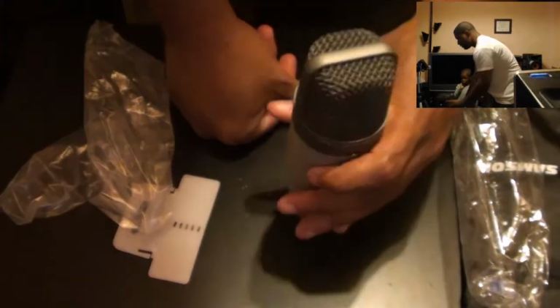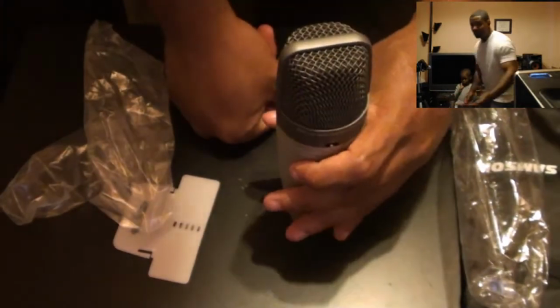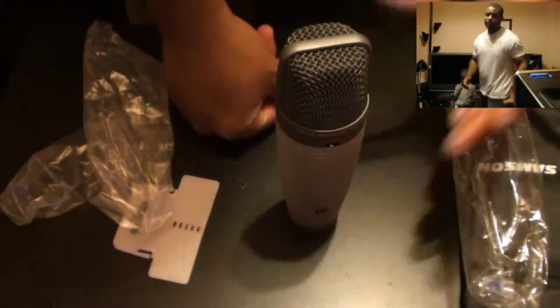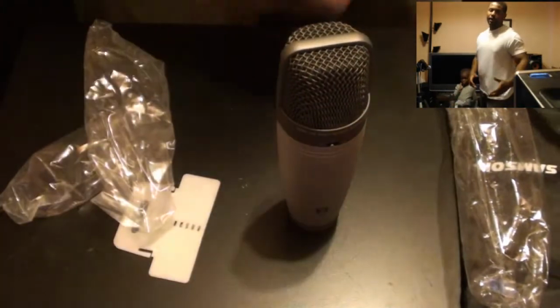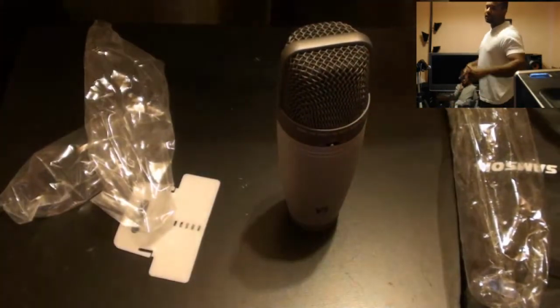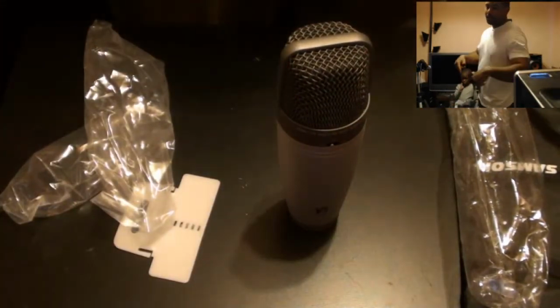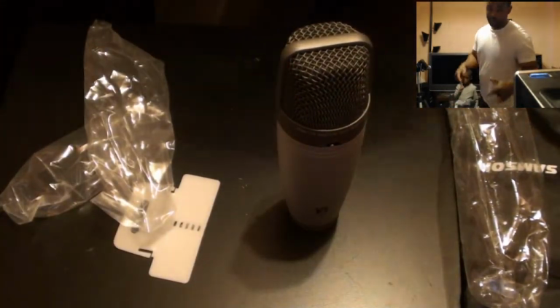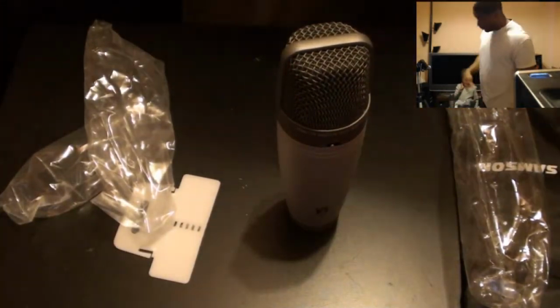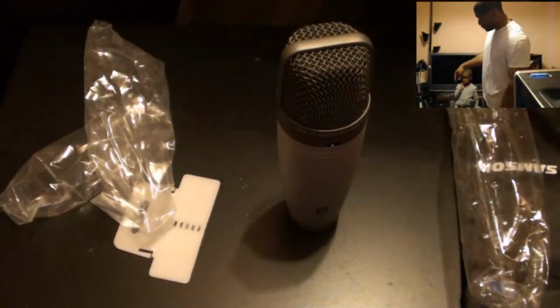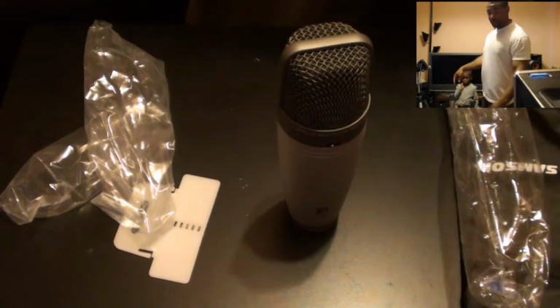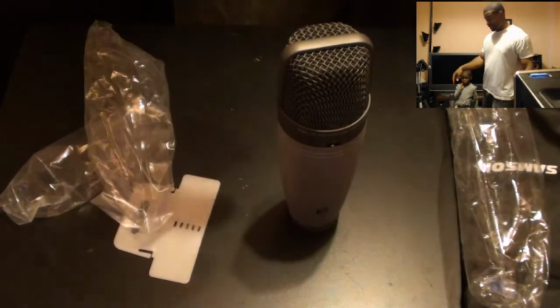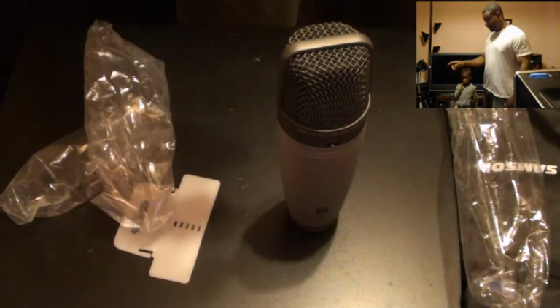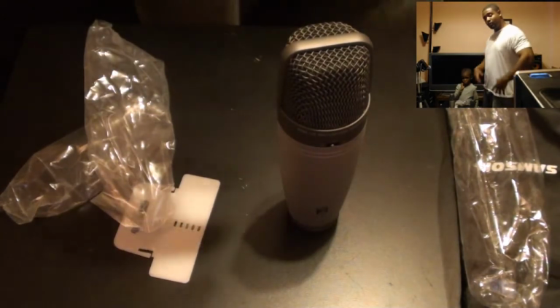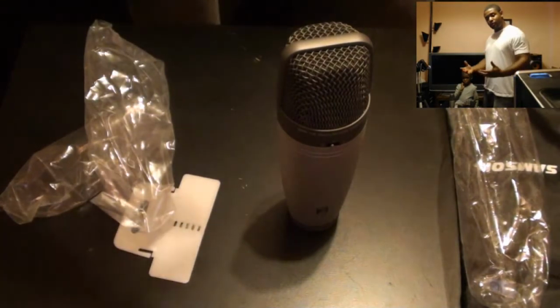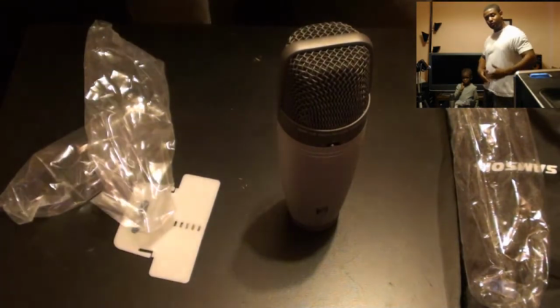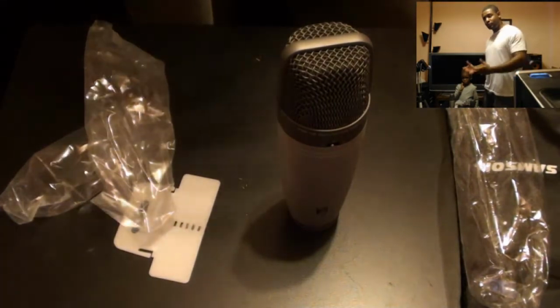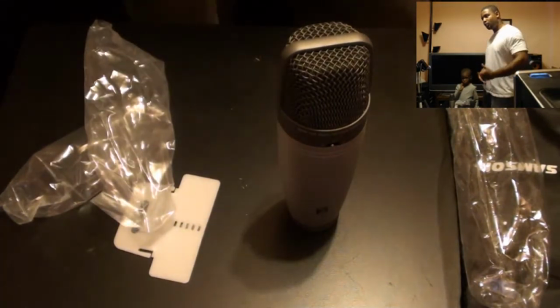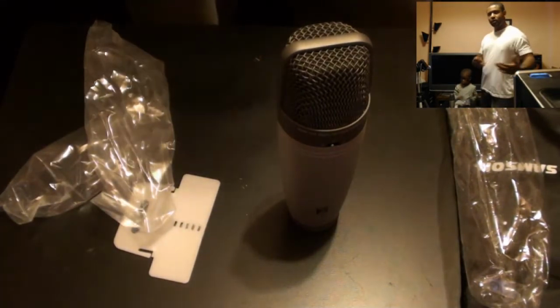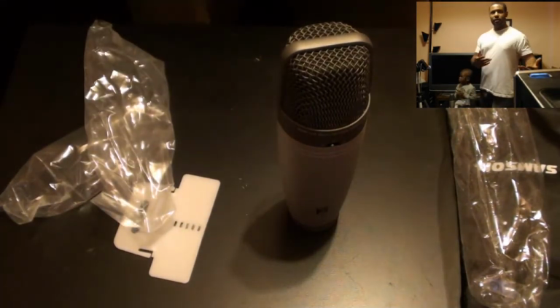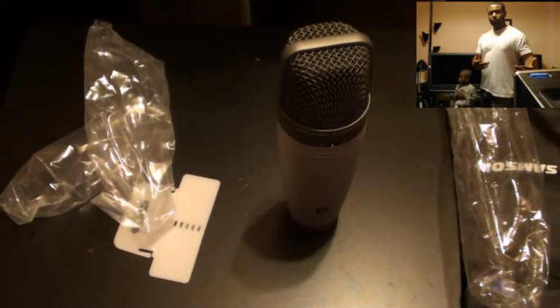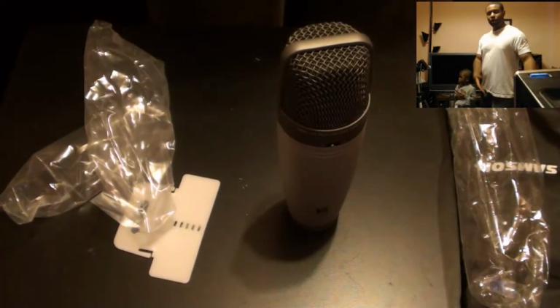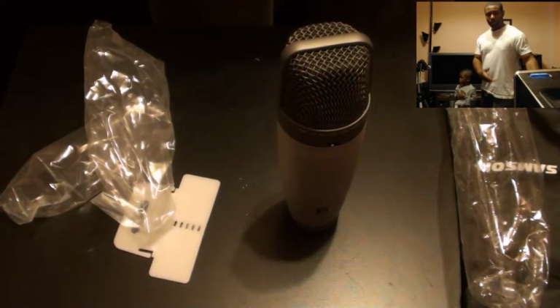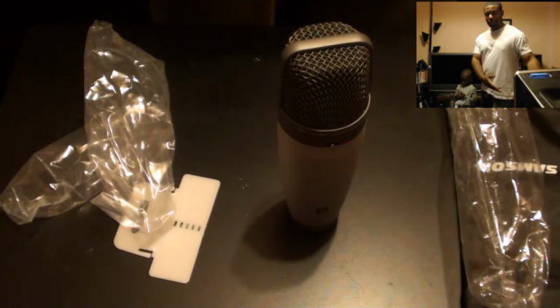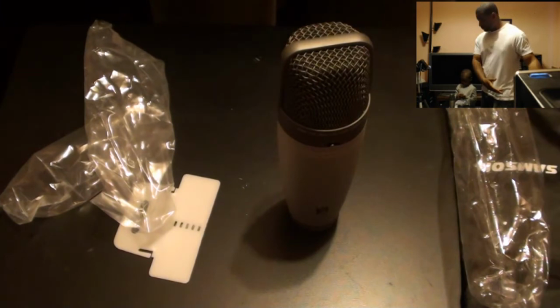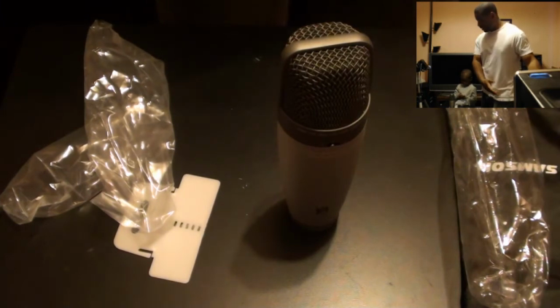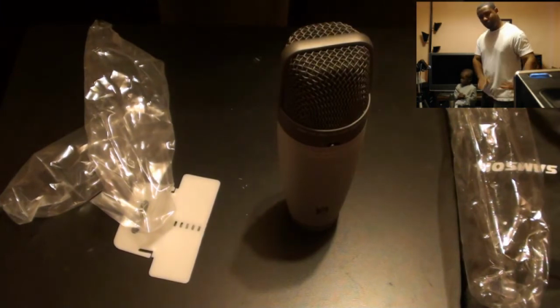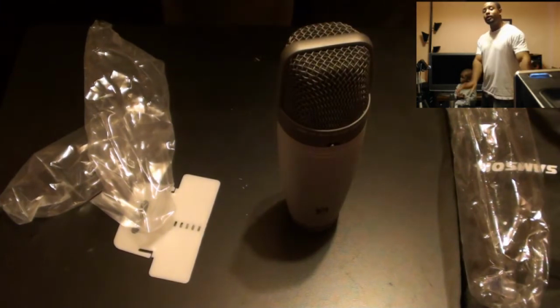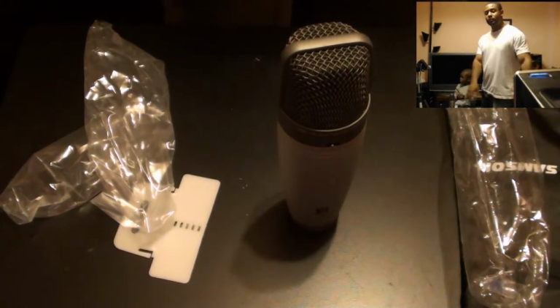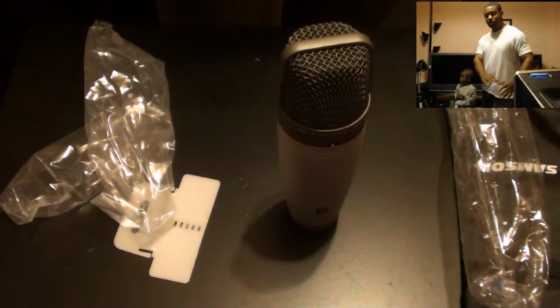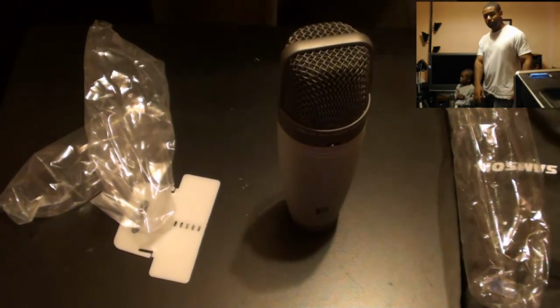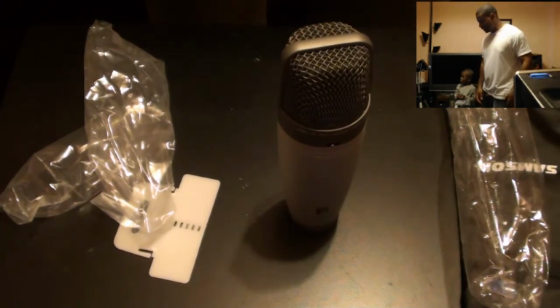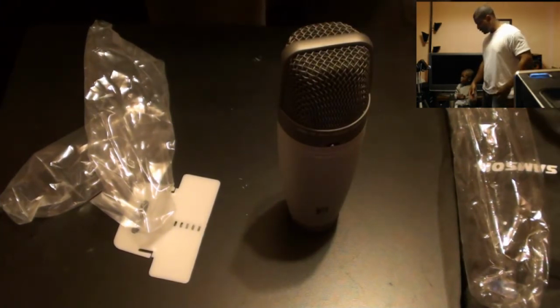That's pretty much the end of this unboxing. Please leave a comment down below and let me know if you use this mic and what you think — whether you prefer this one or the Blue Yeti Pro microphone or the Blue Yeti.